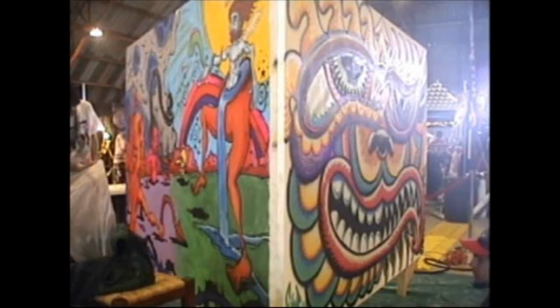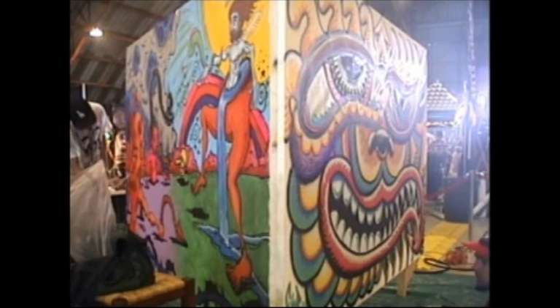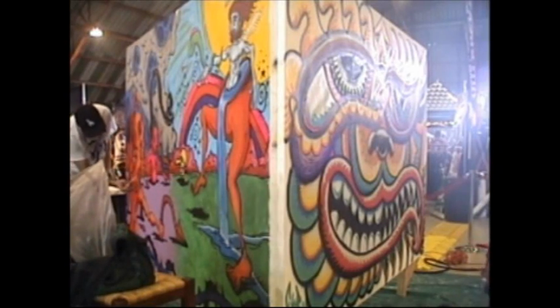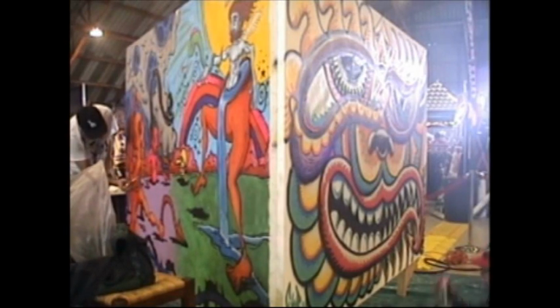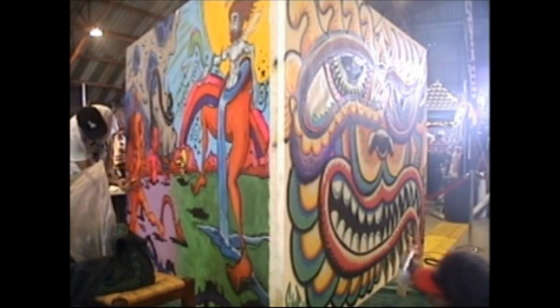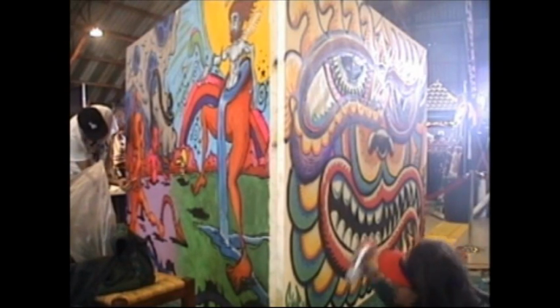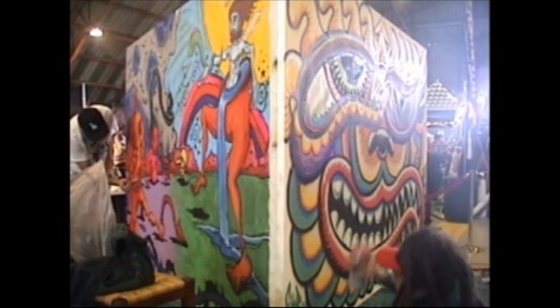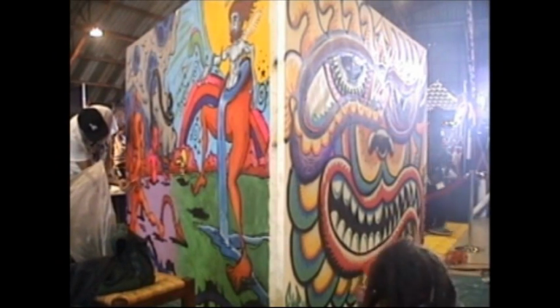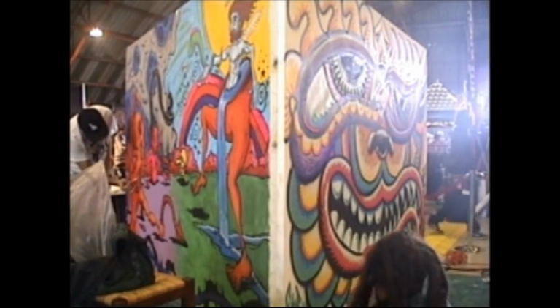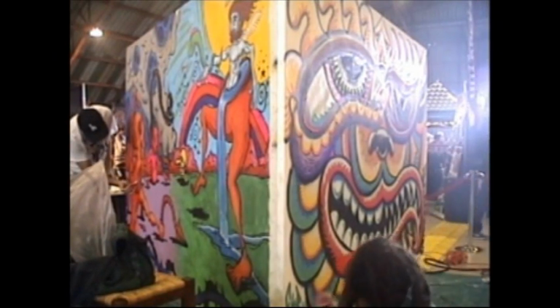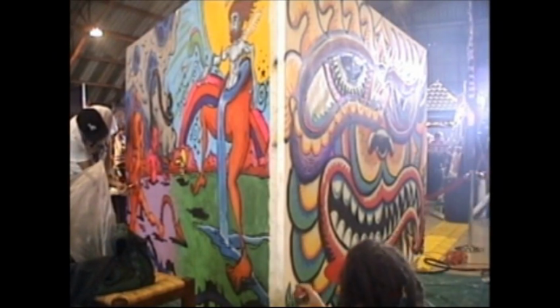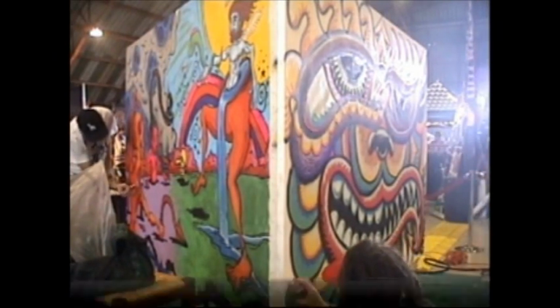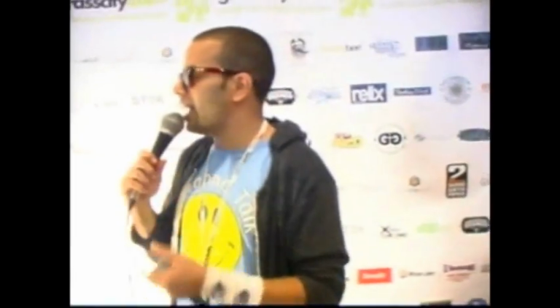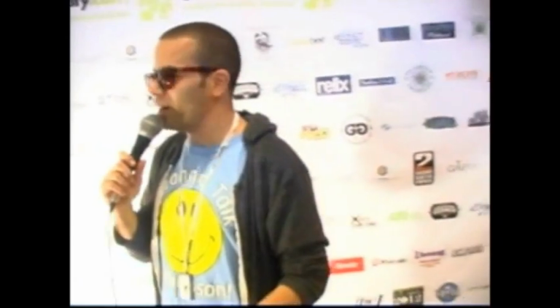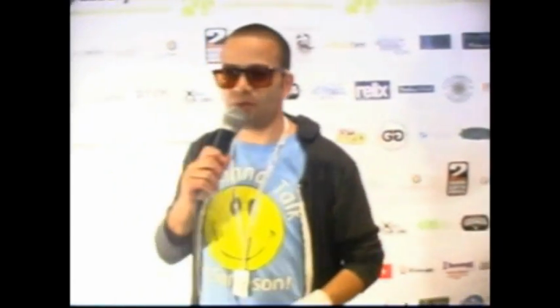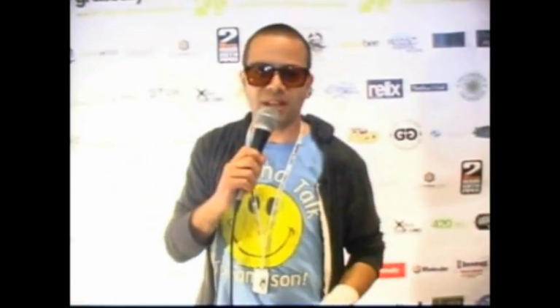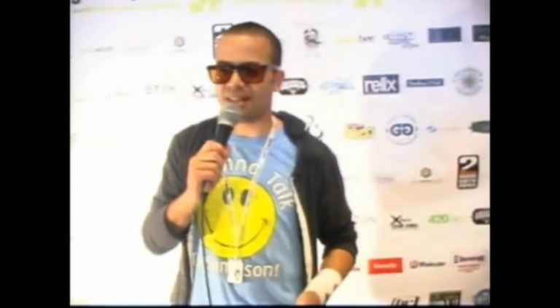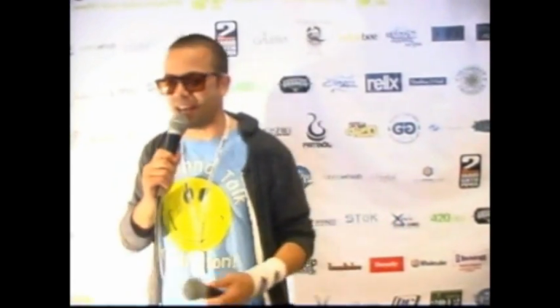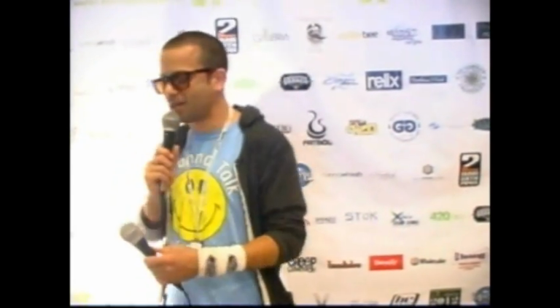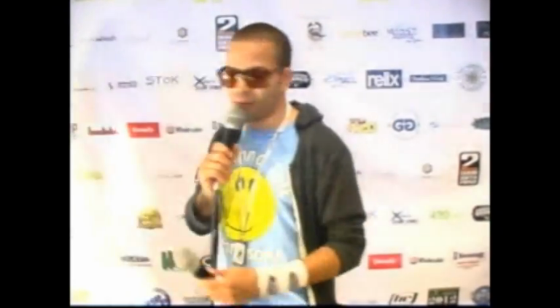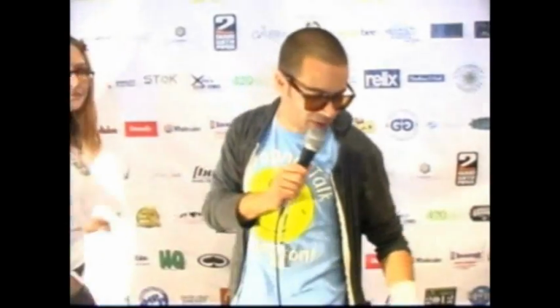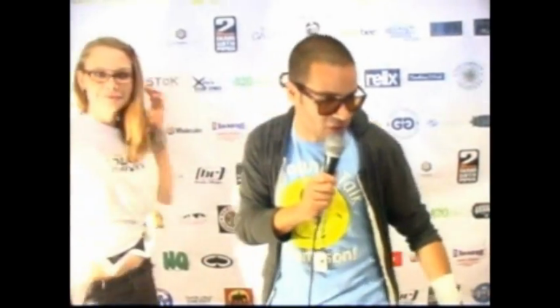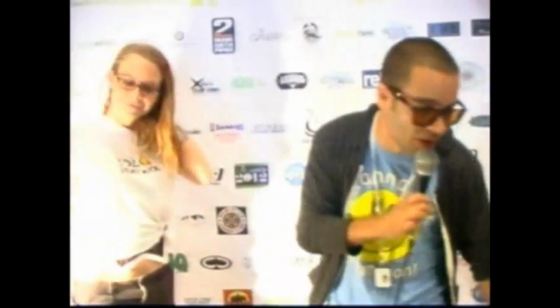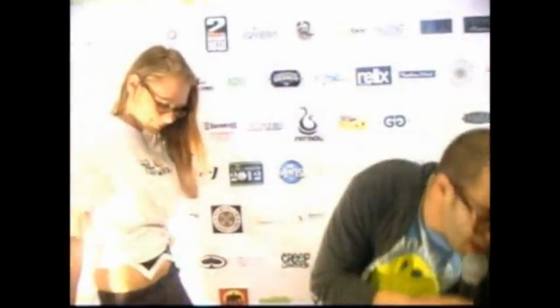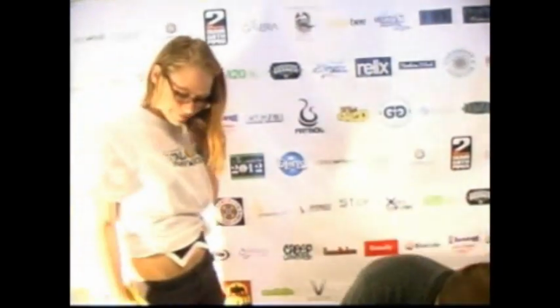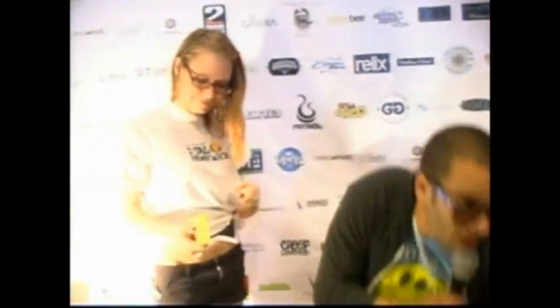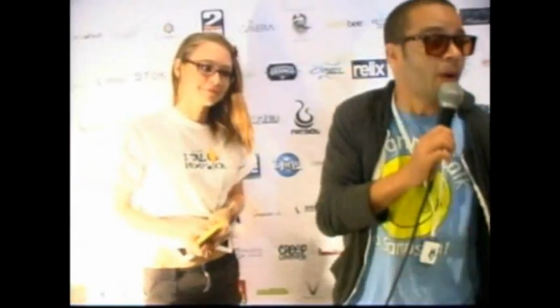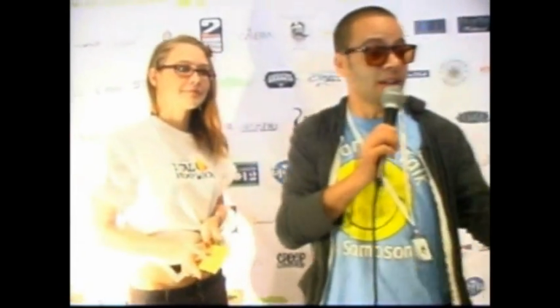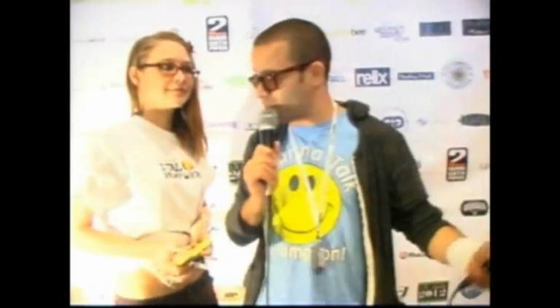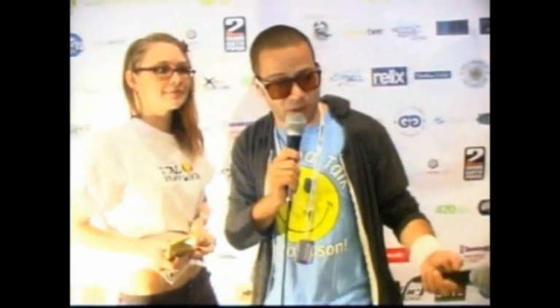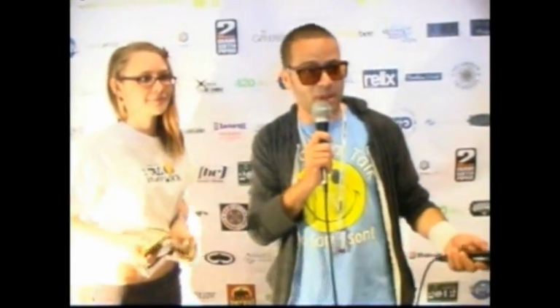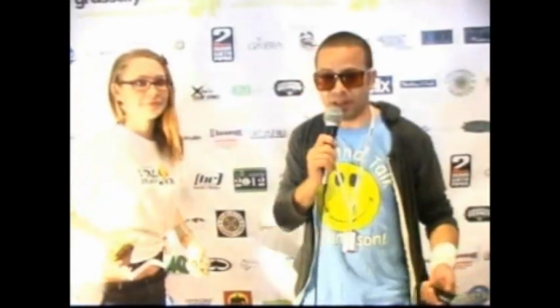We are live from the Barker Hanger in Santa Monica, California here for the CK Expo Round 2. Come on in, let's bring some people in here.